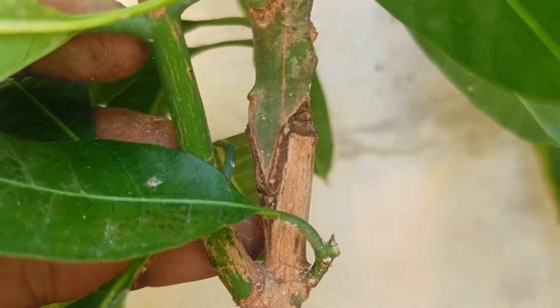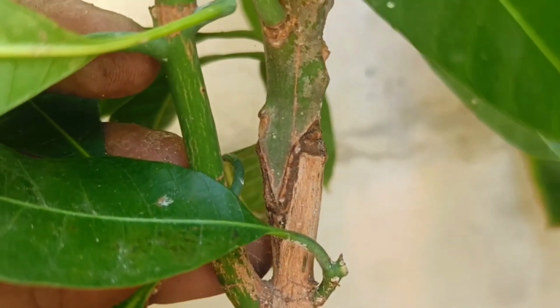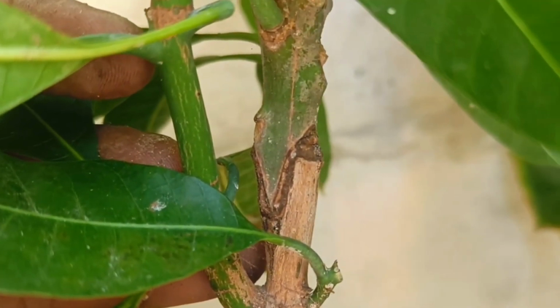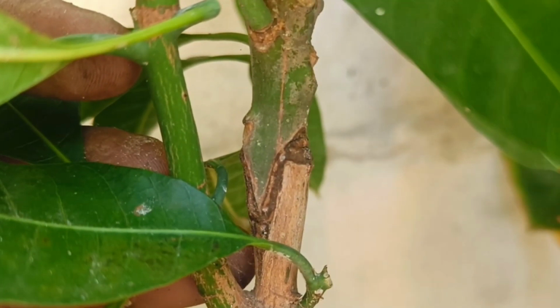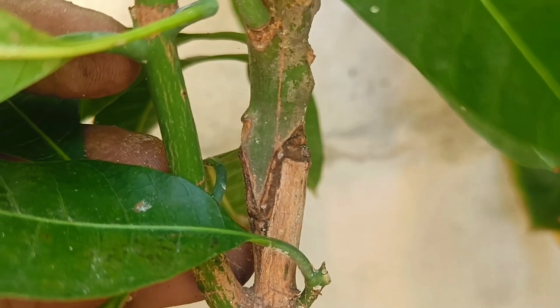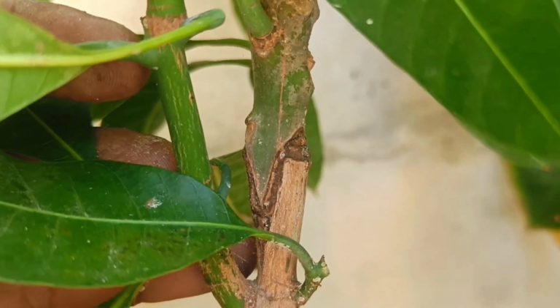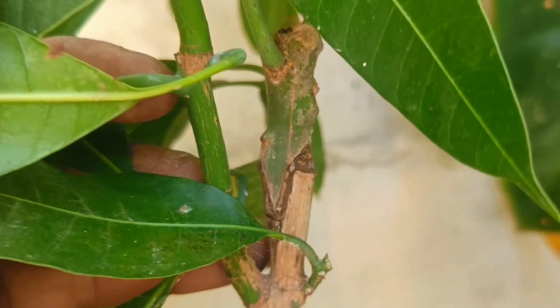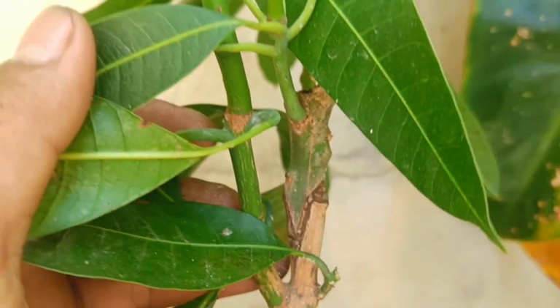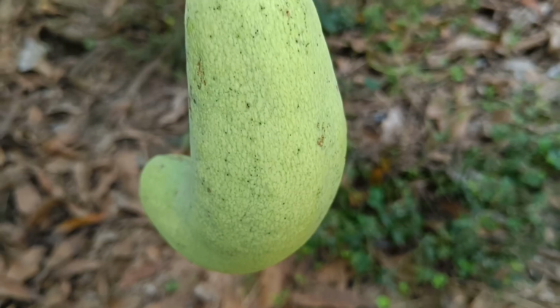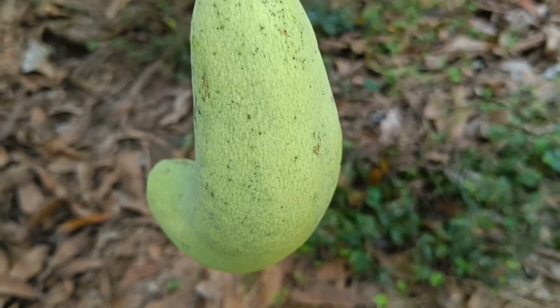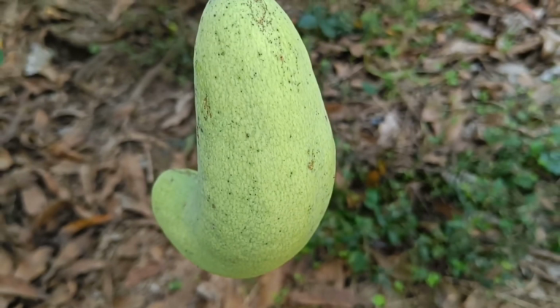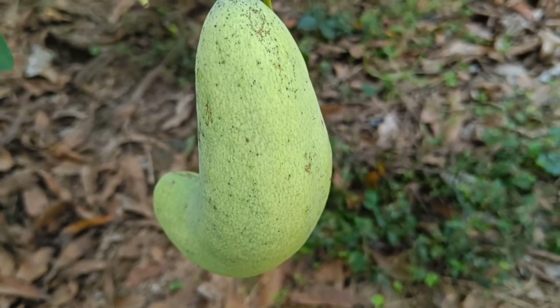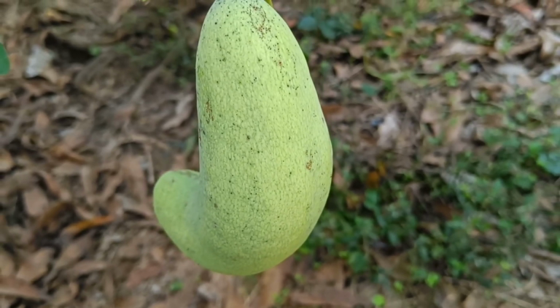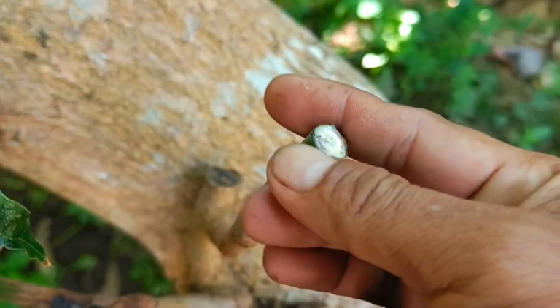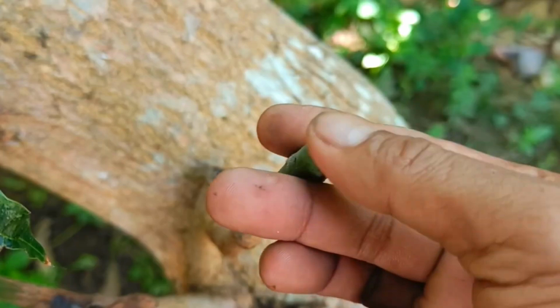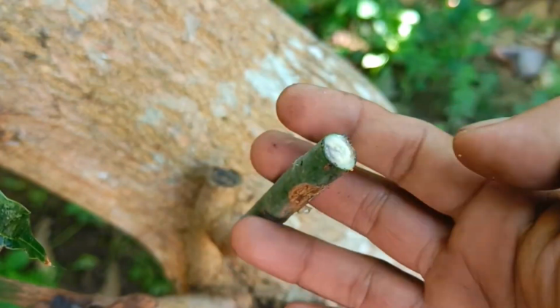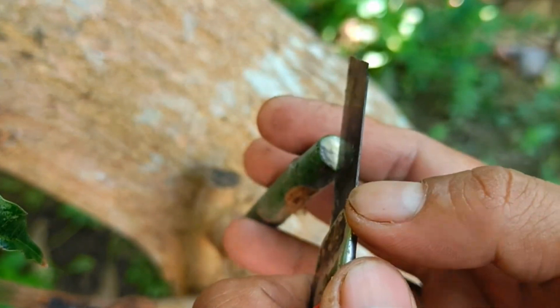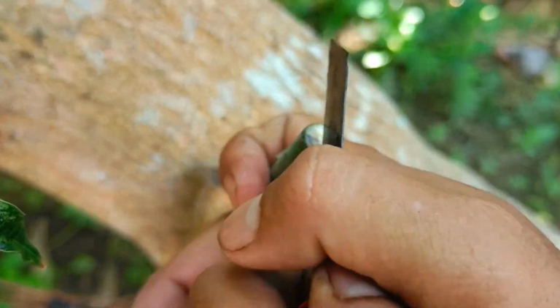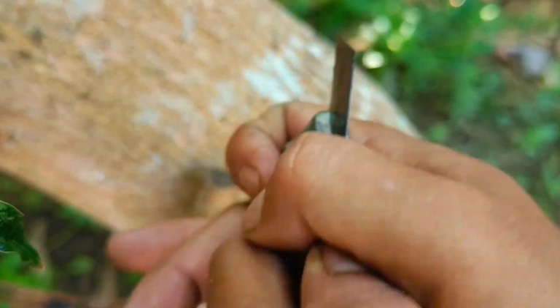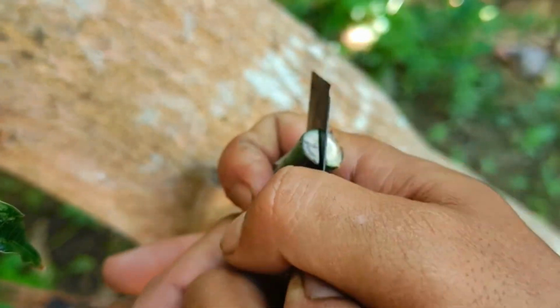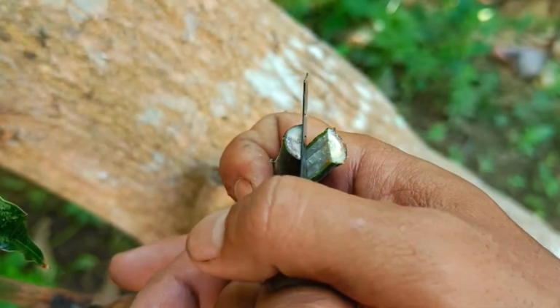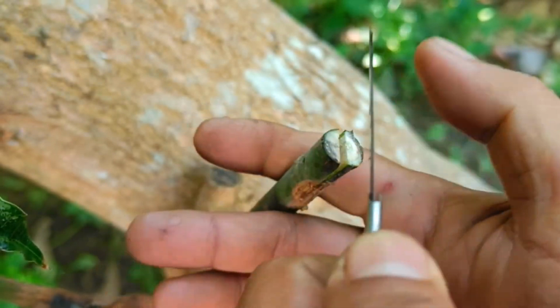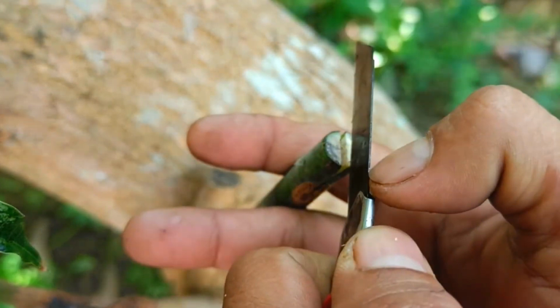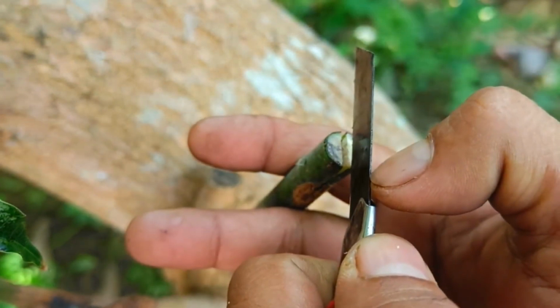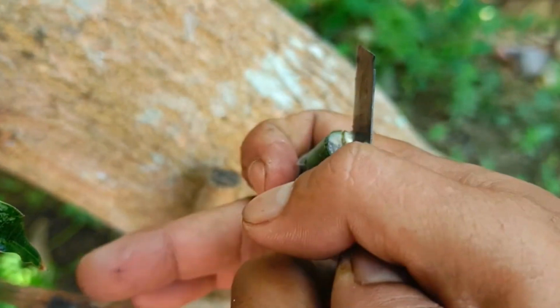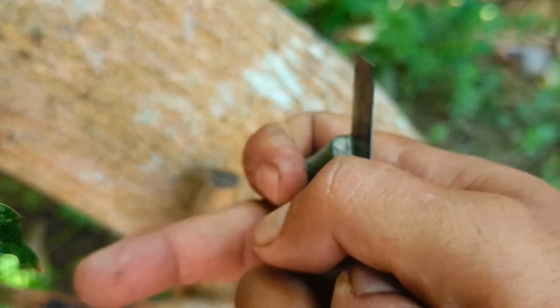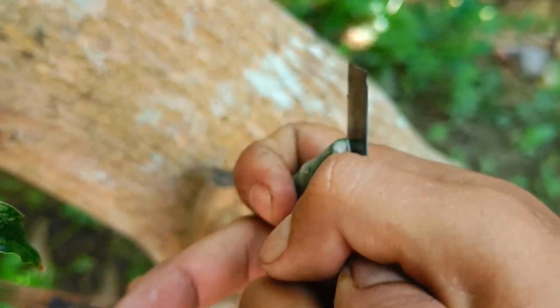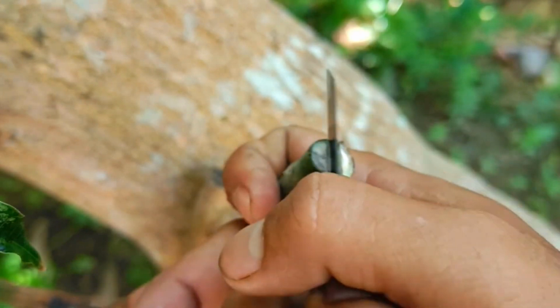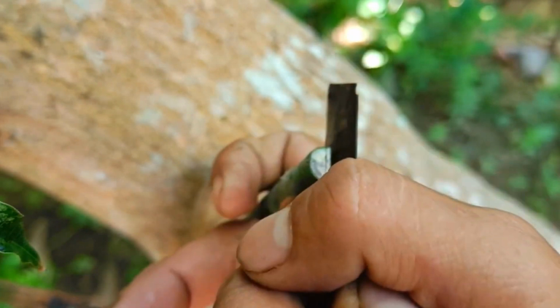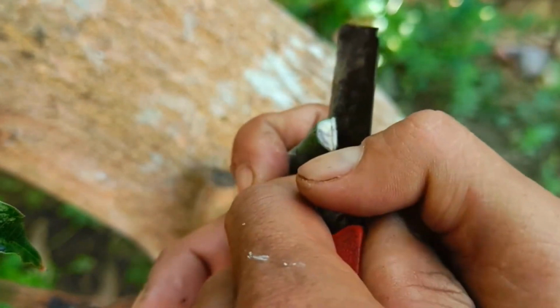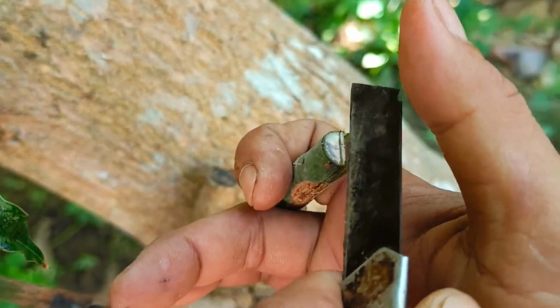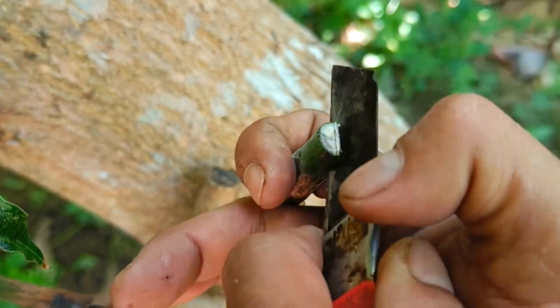Mango grafting is a plant propagation technique that combines two parts of a mango plant: the scion and the rootstock. The goal is to produce a mango plant with the superior characteristics of both the scion and the strong rootstock.